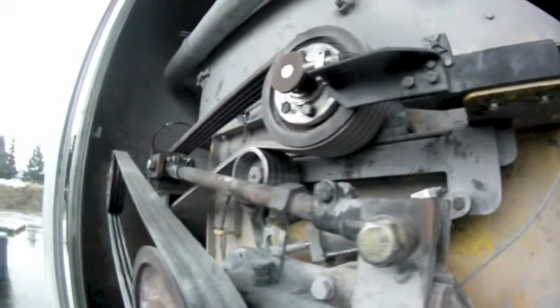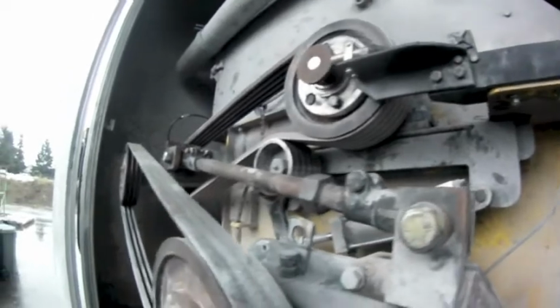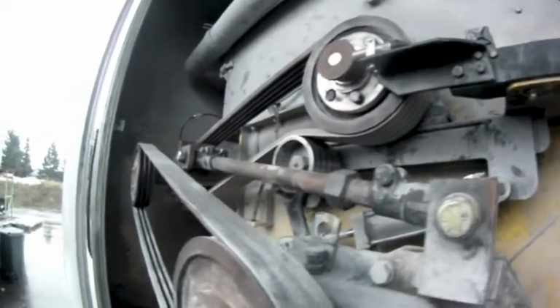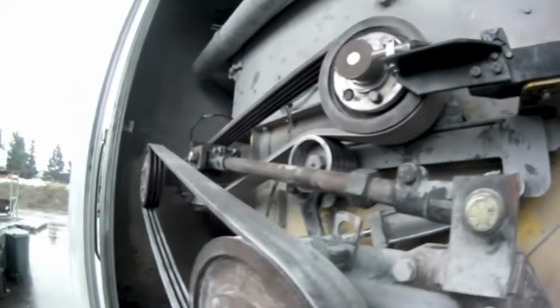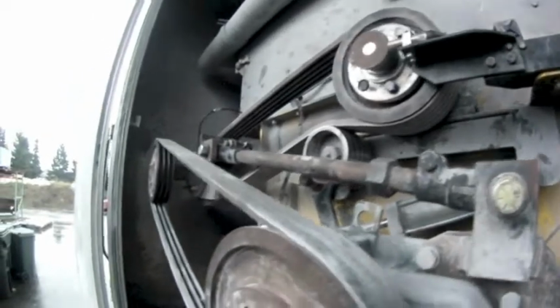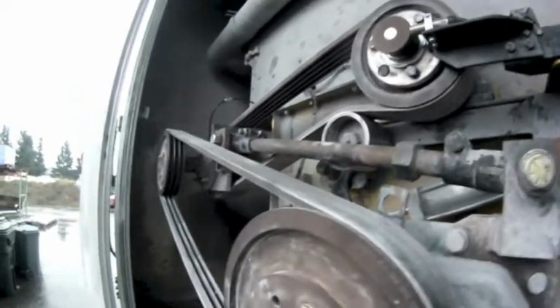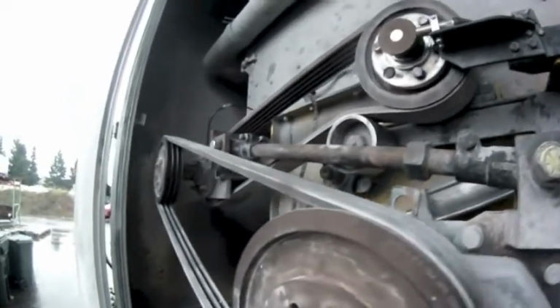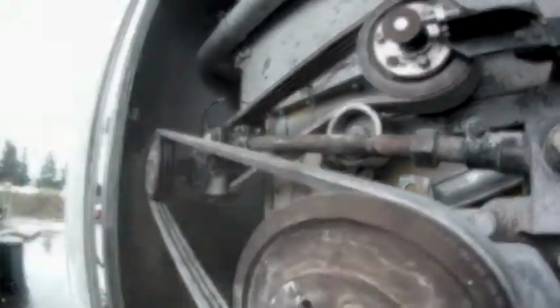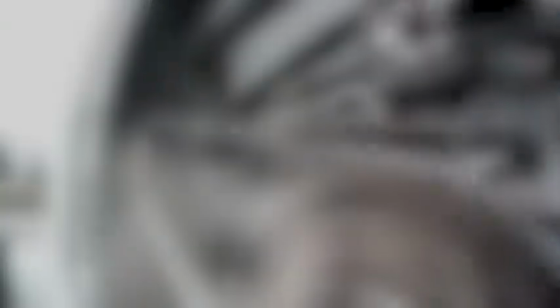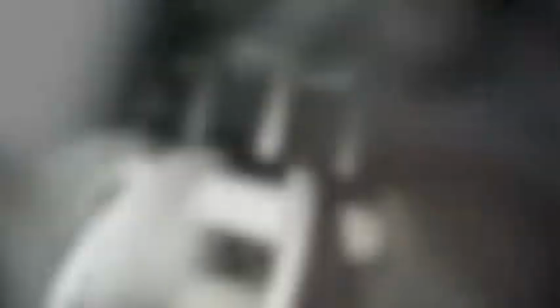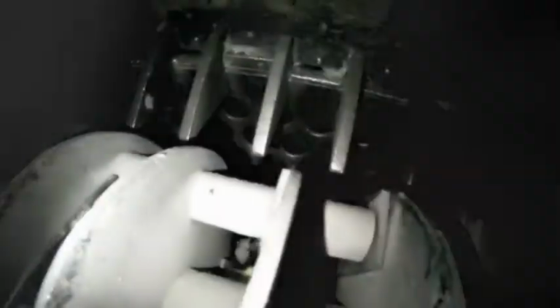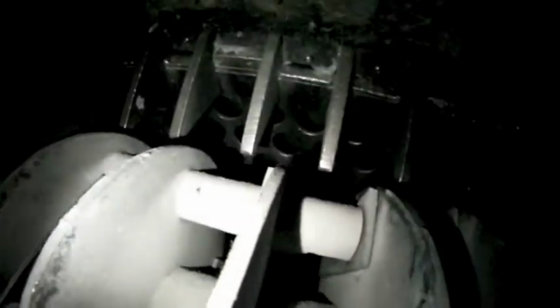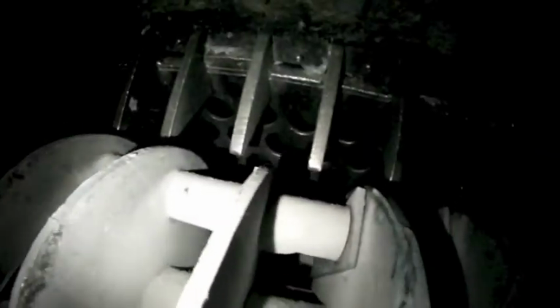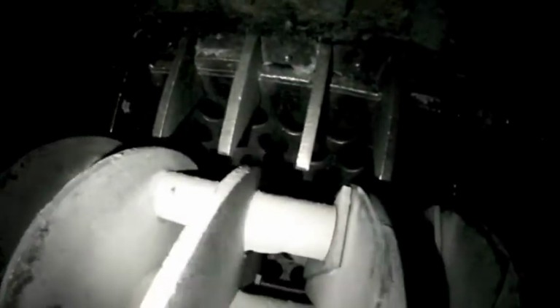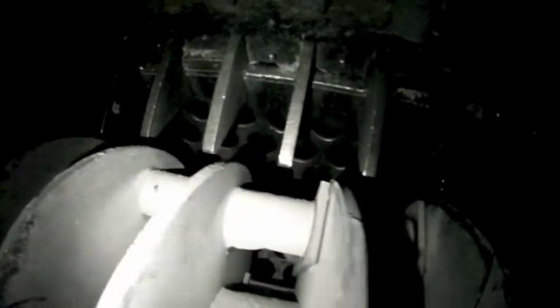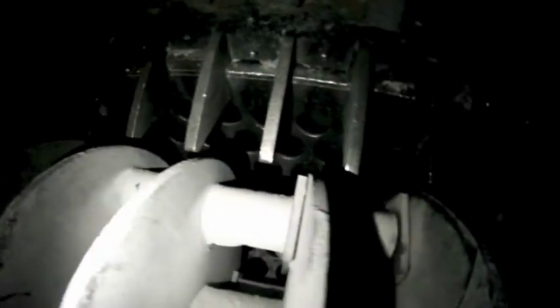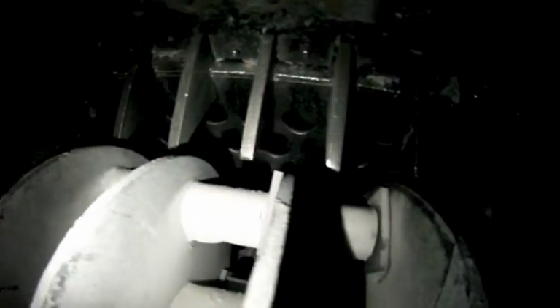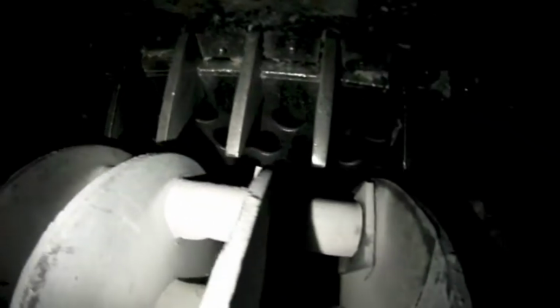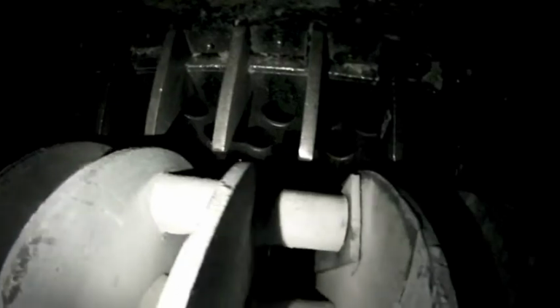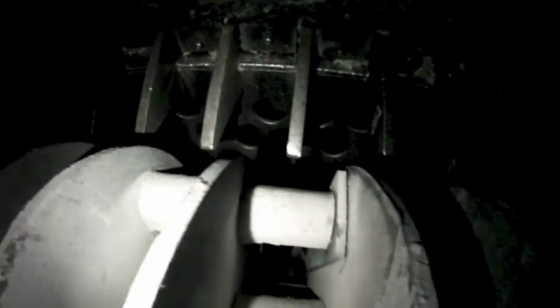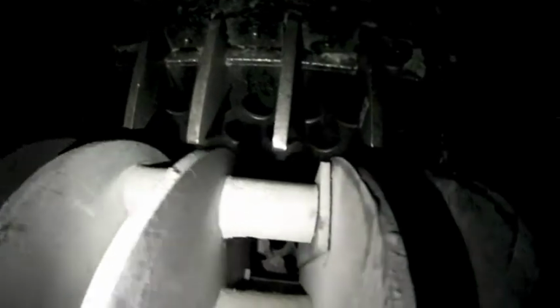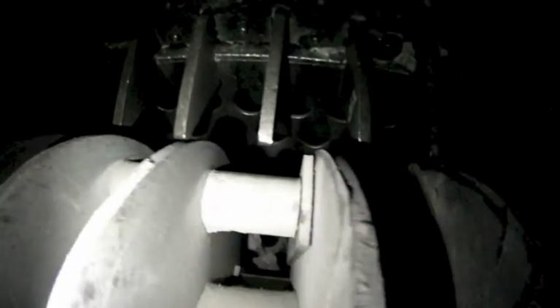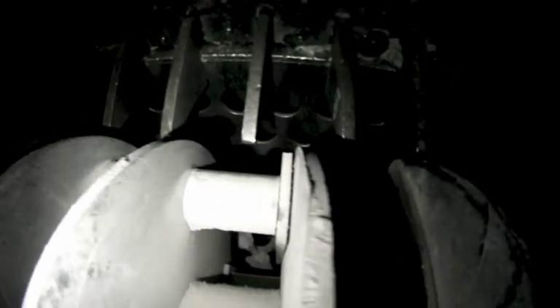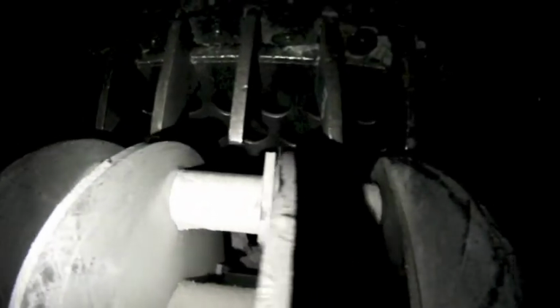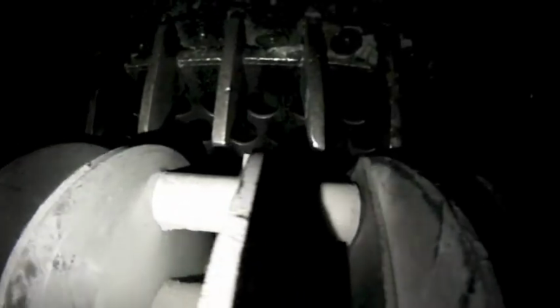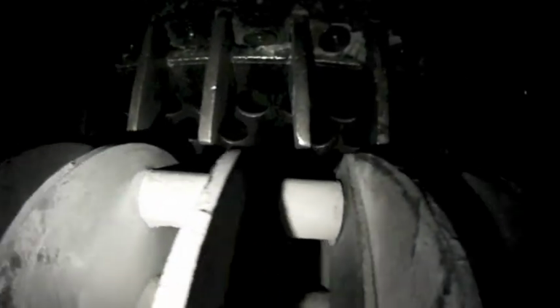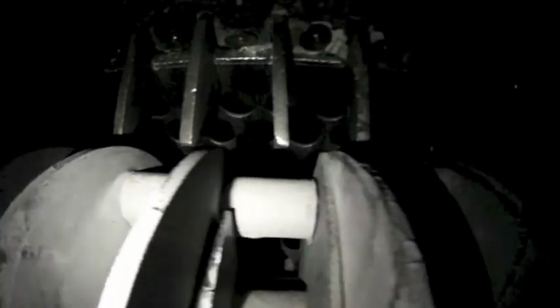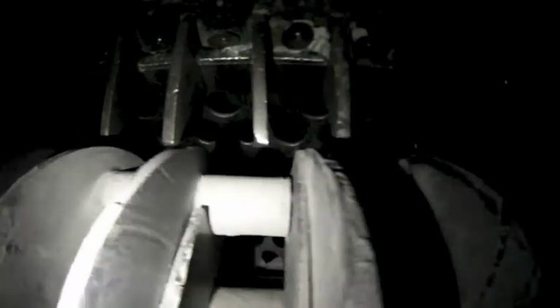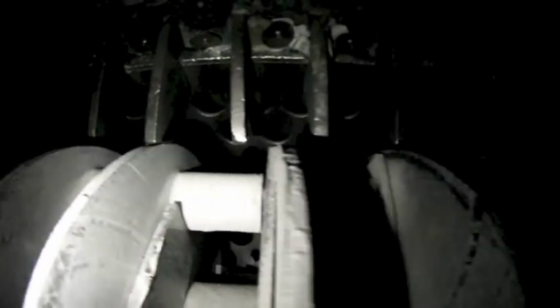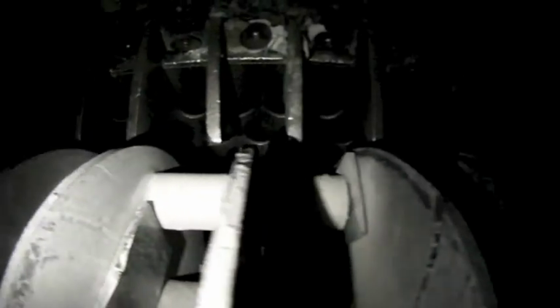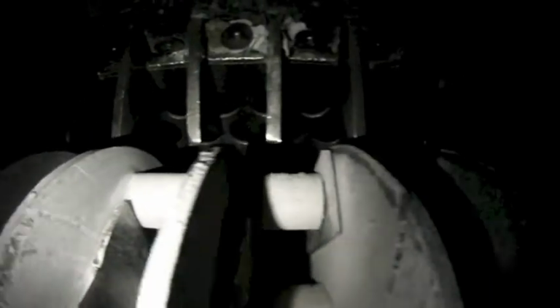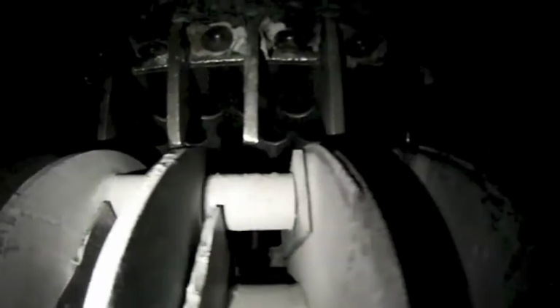A shred truck carries about 10,000 pounds. Here at the top of the screen, you can see the teeth of the feeder backstop, which serve as like a comb.